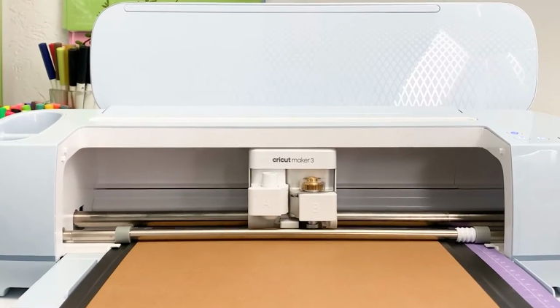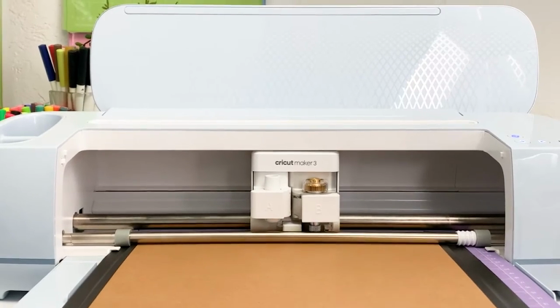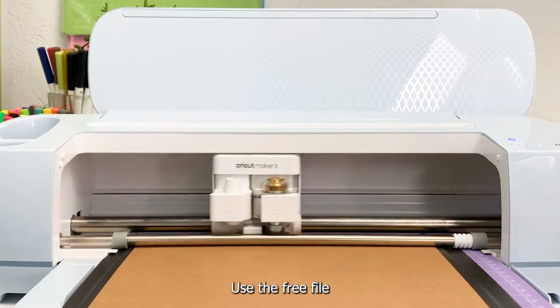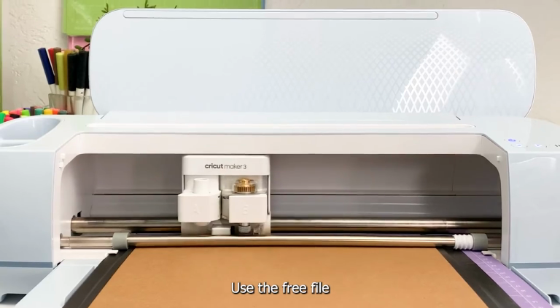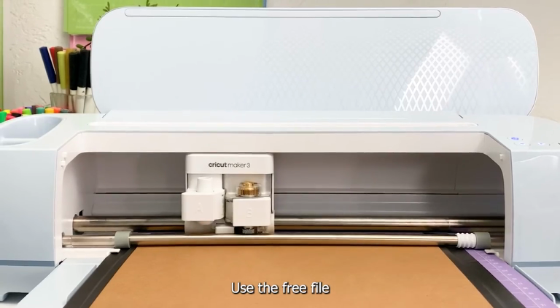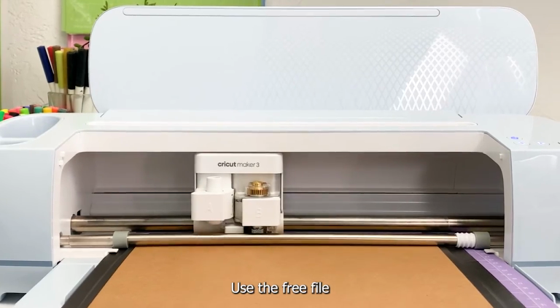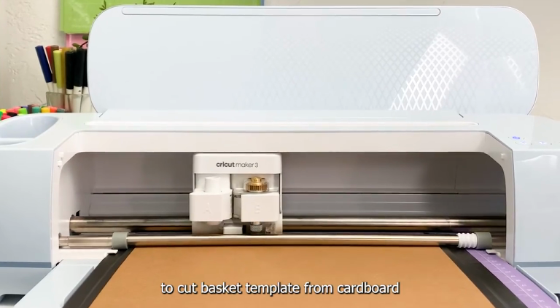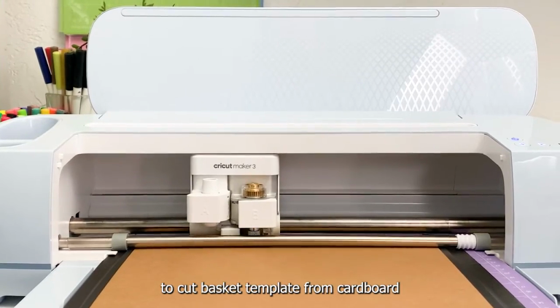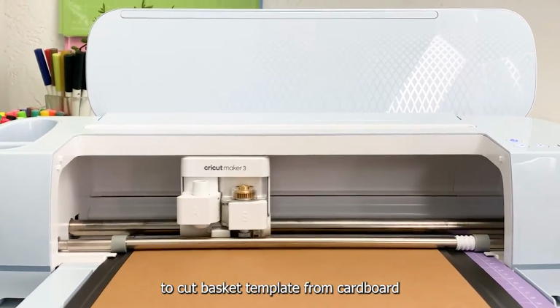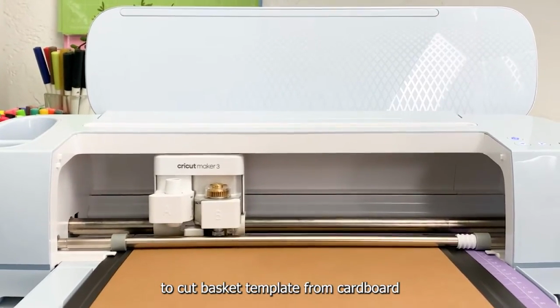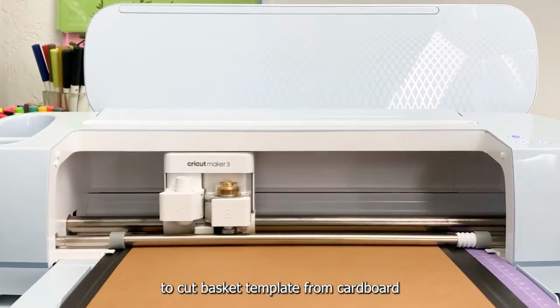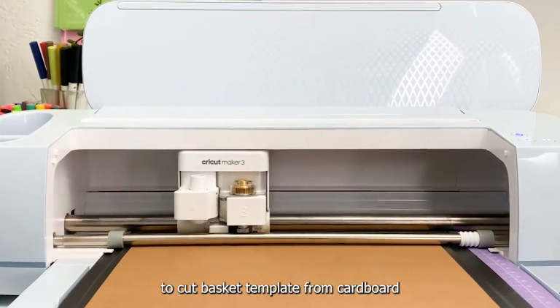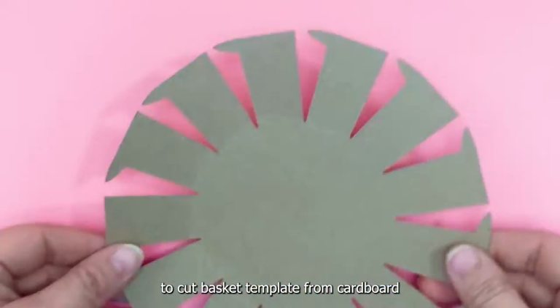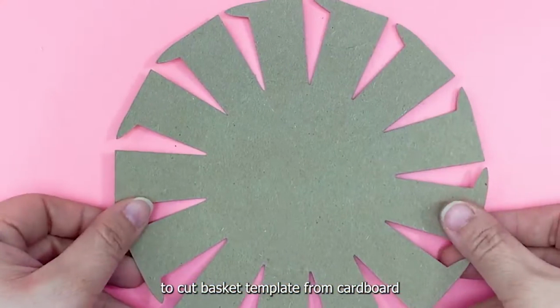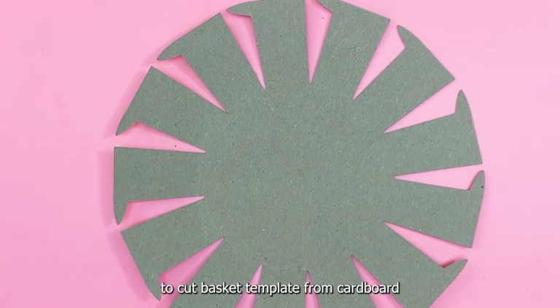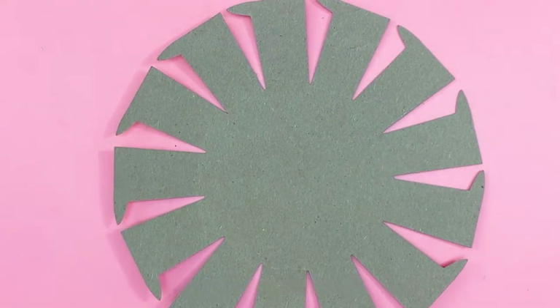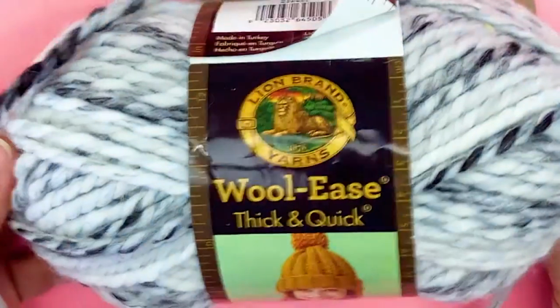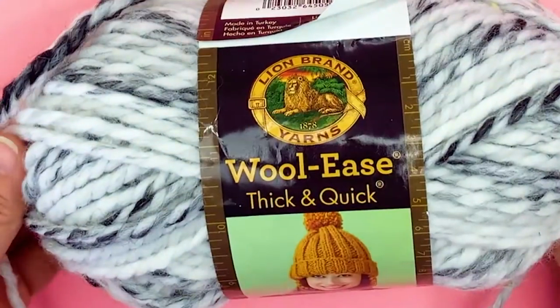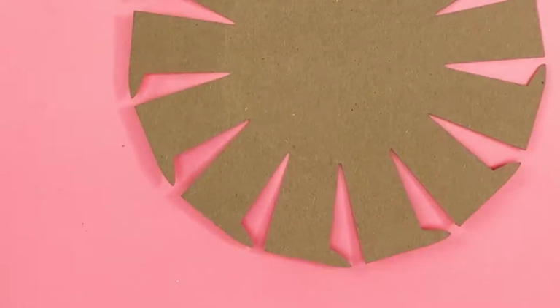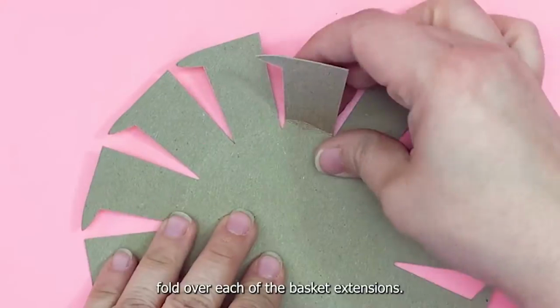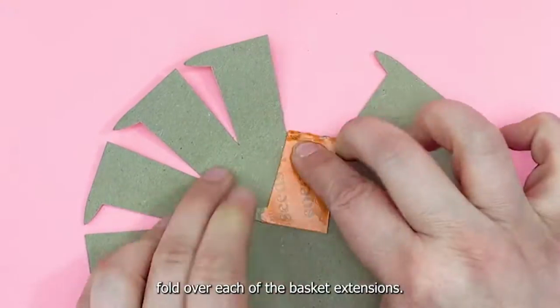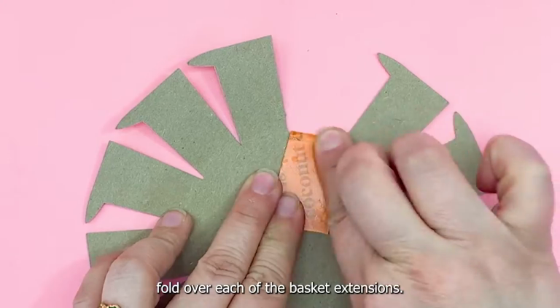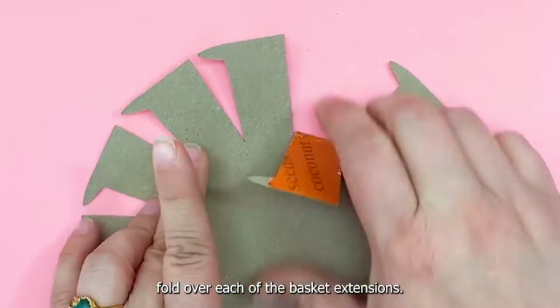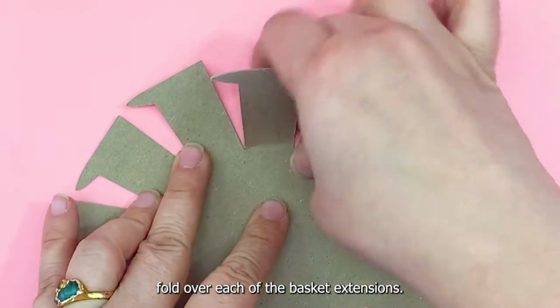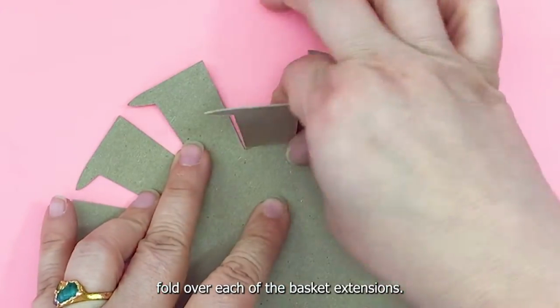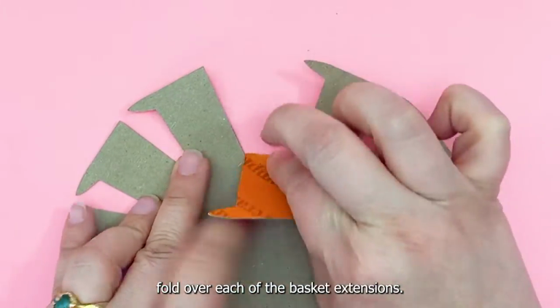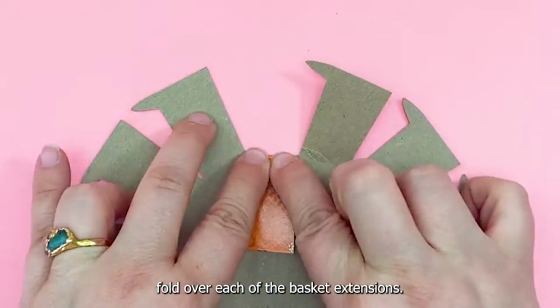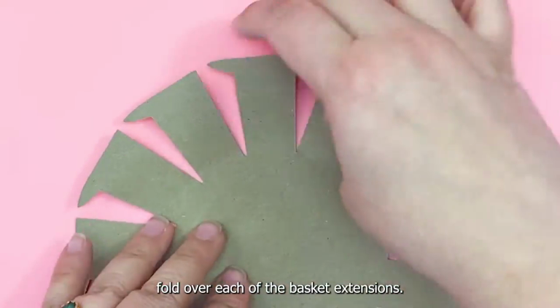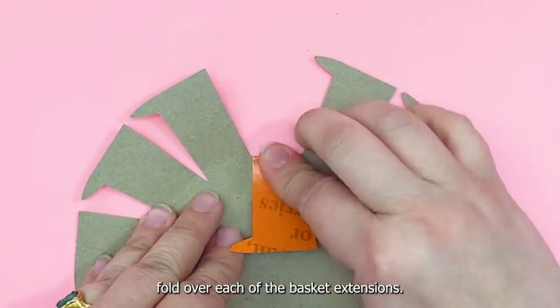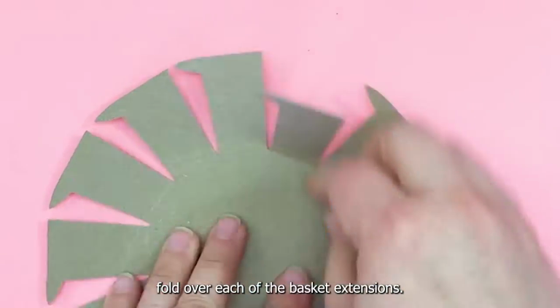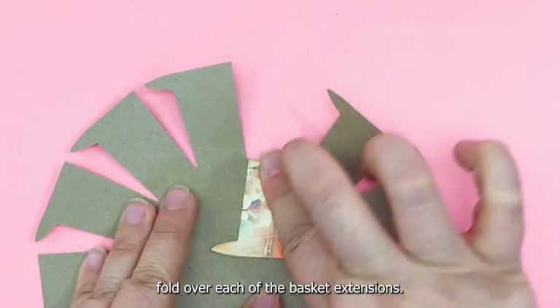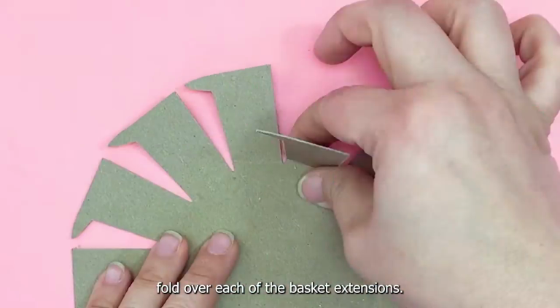Use the free file to cut the basket template from cardboard, then fold over each of the basket extensions.